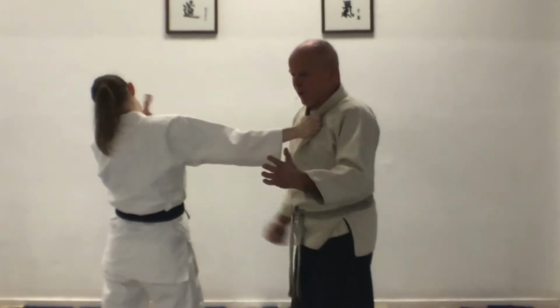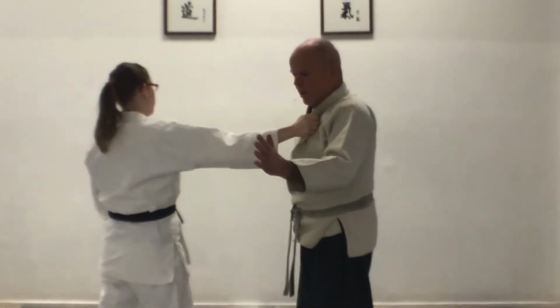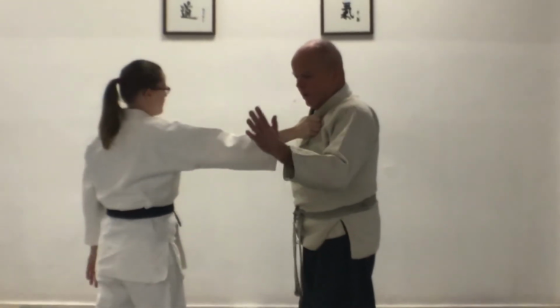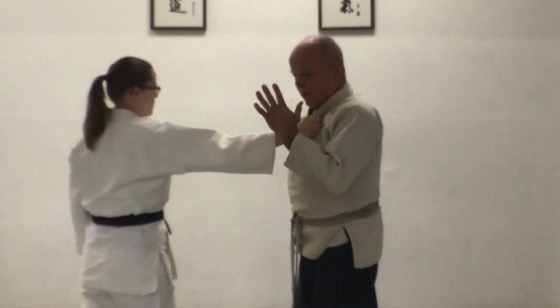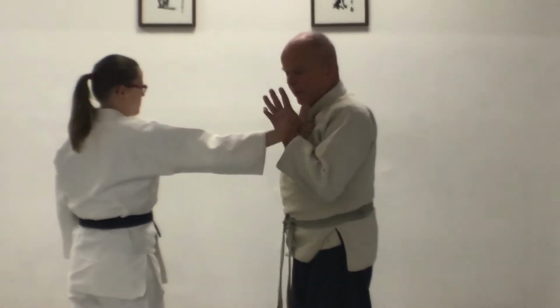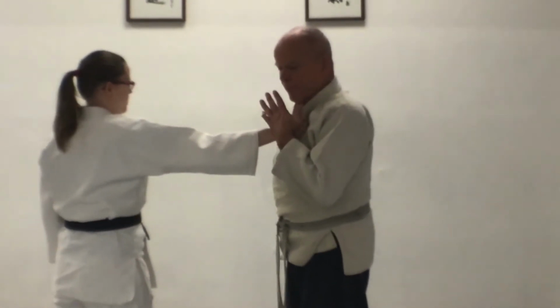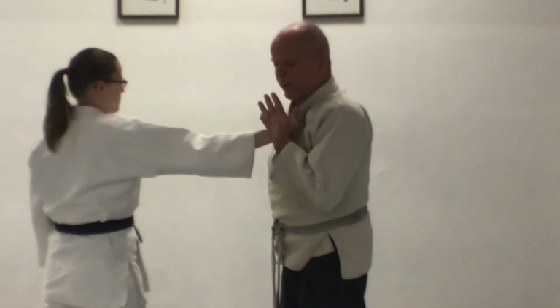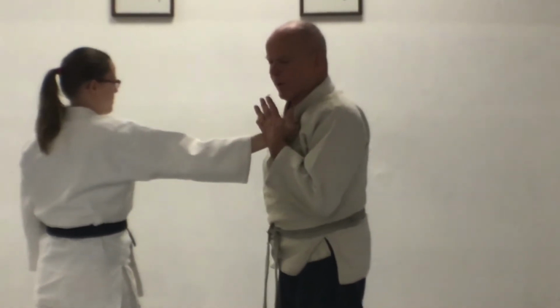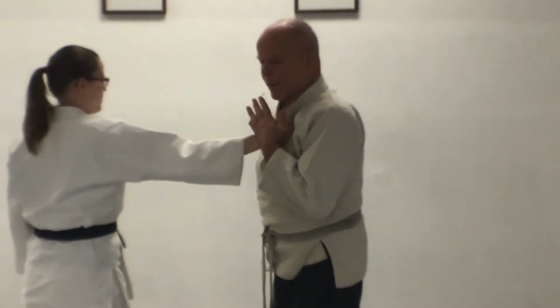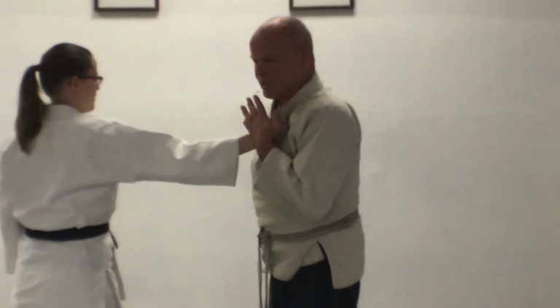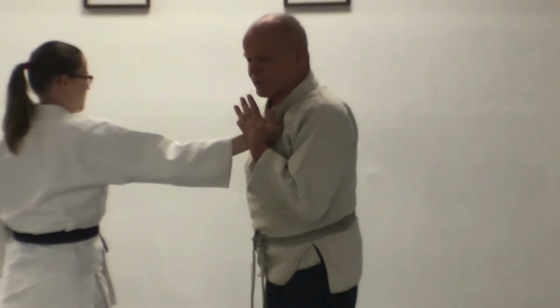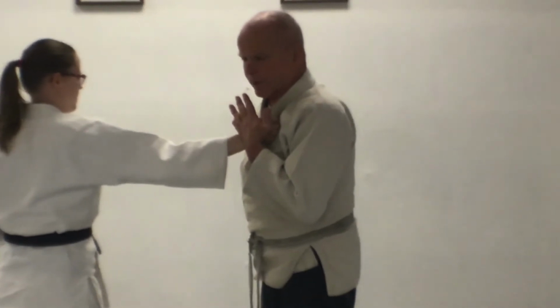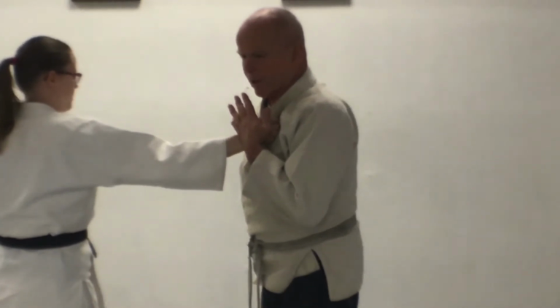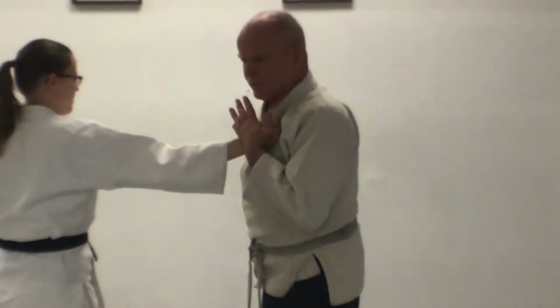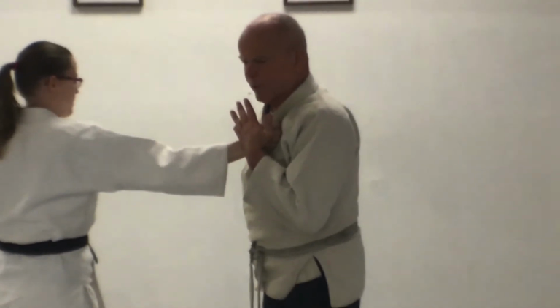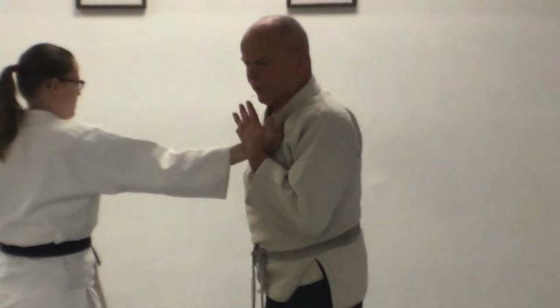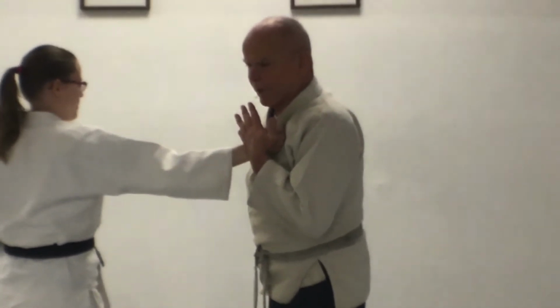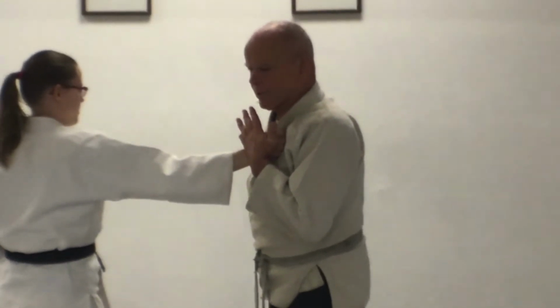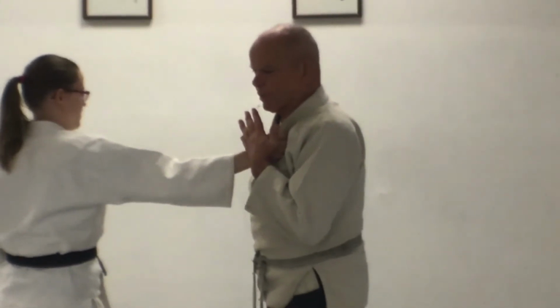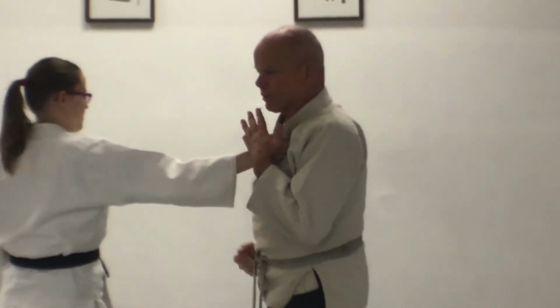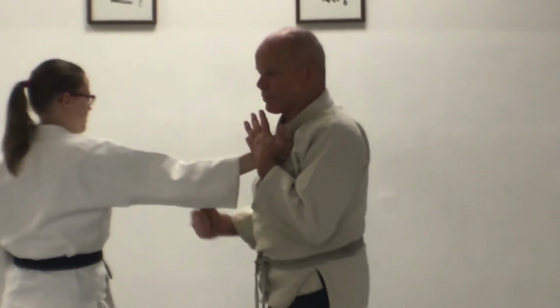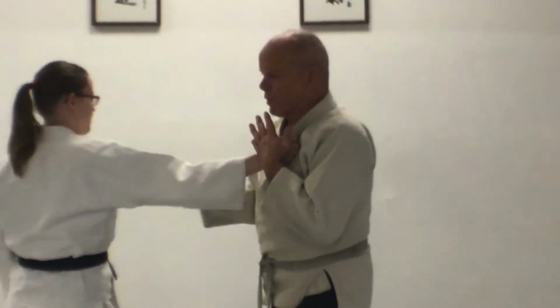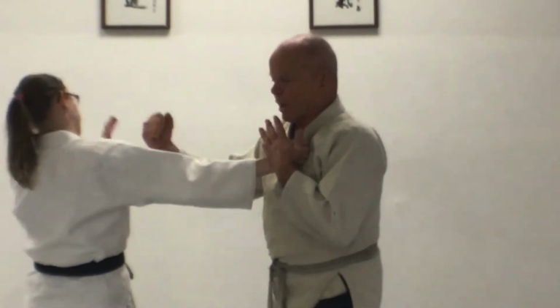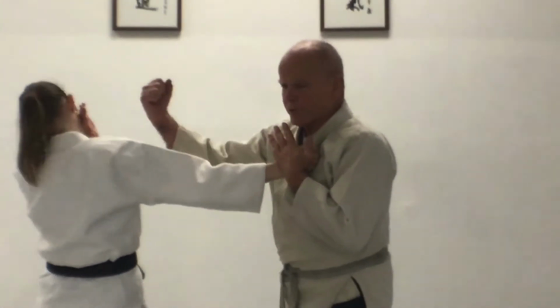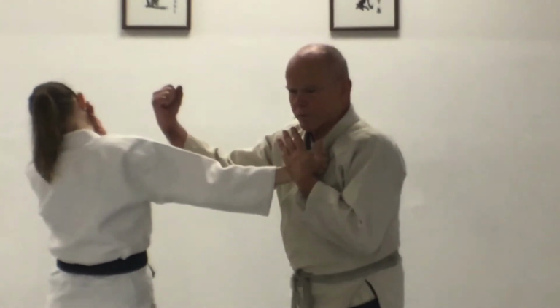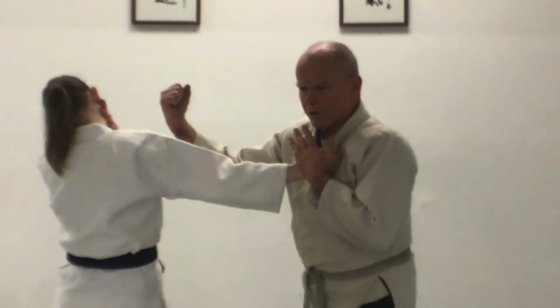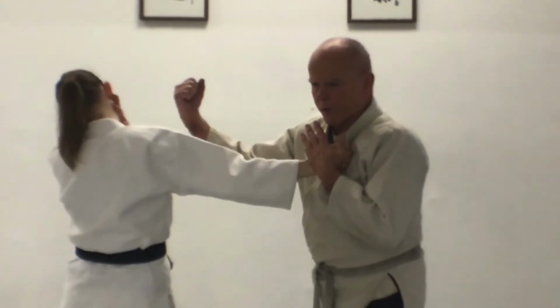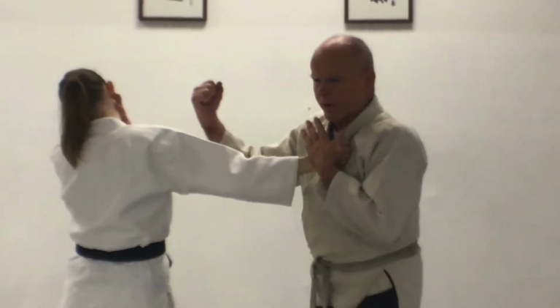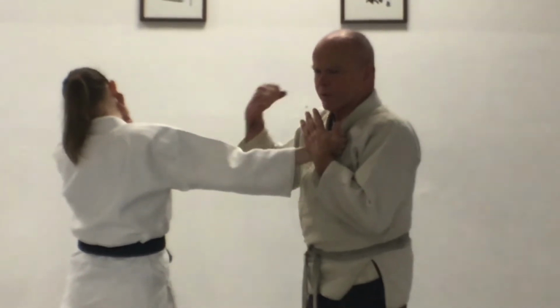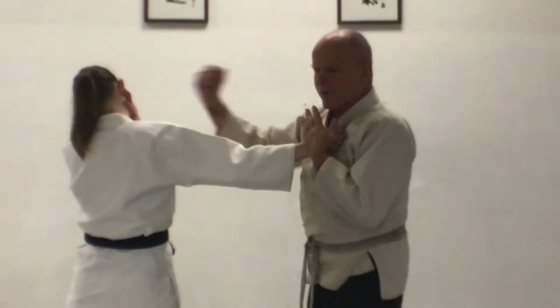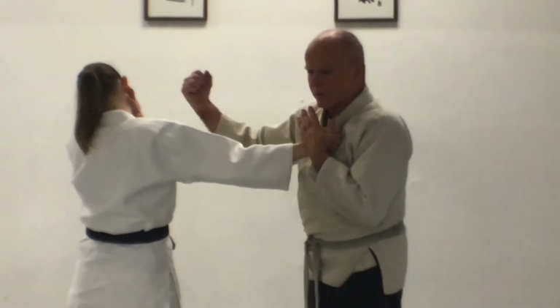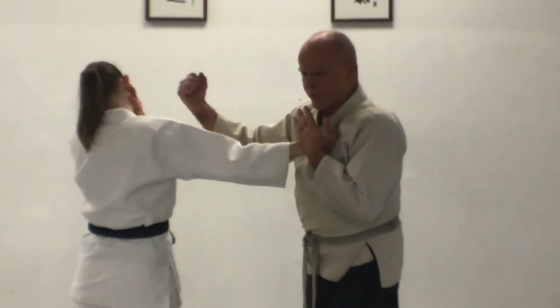I'm pinning her hand to my chest so she can't let go — she's going to want to very badly. Then I punch her in the nose with the other hand, or at least wave in her face.